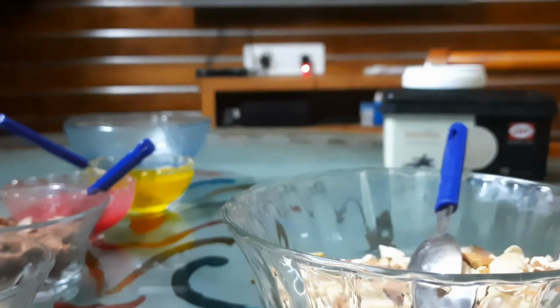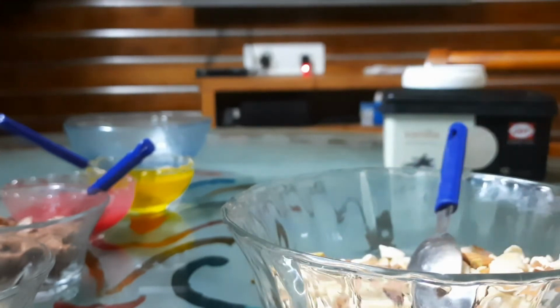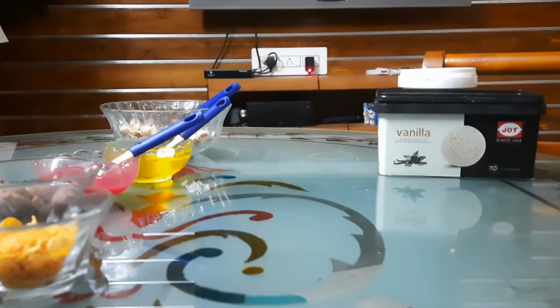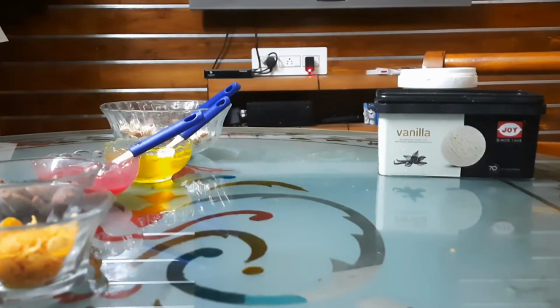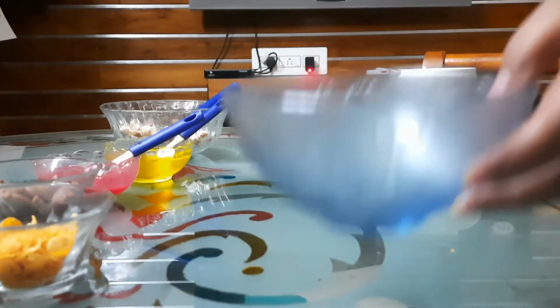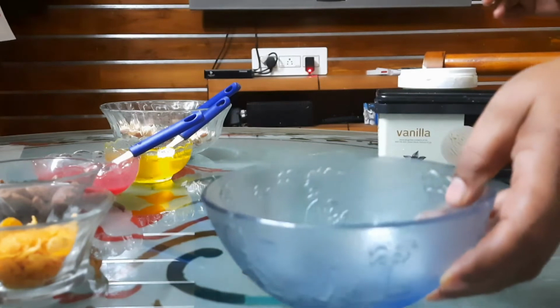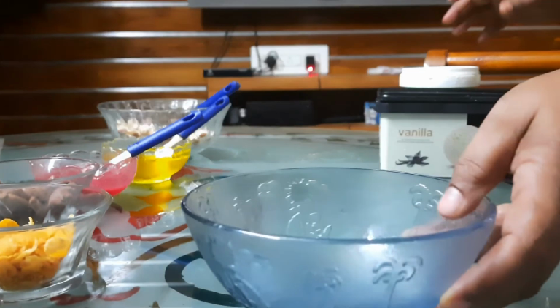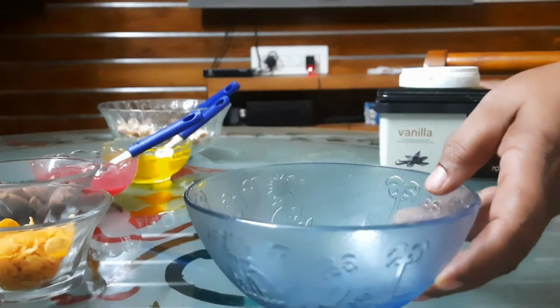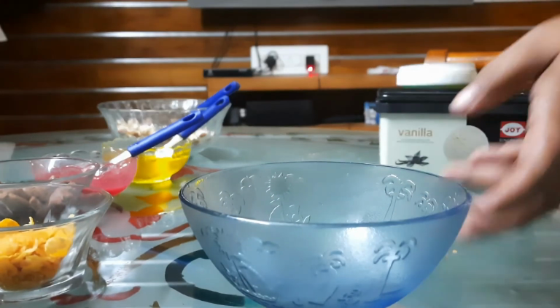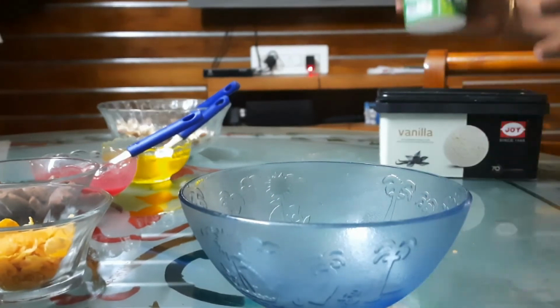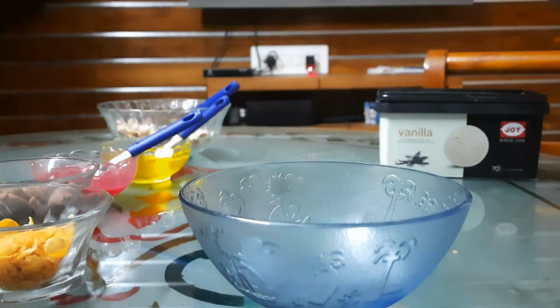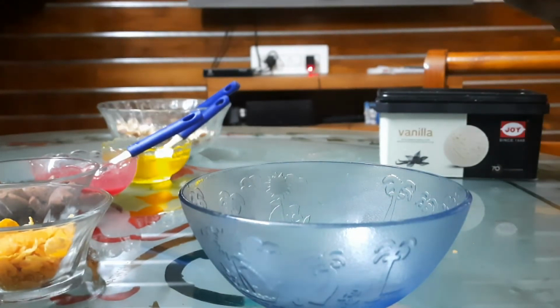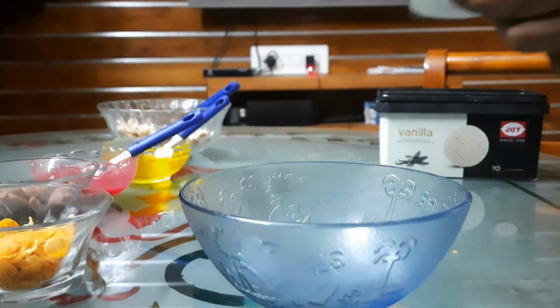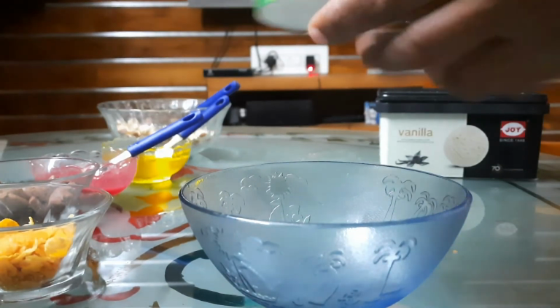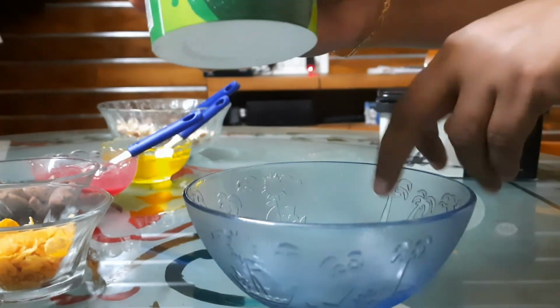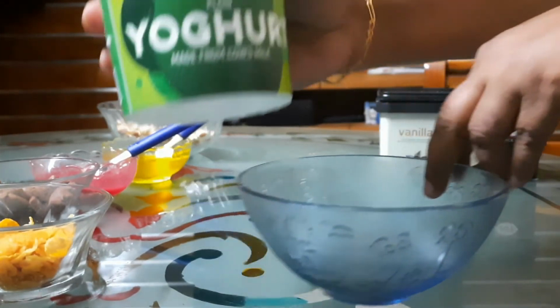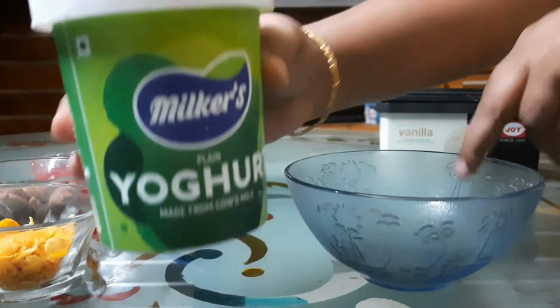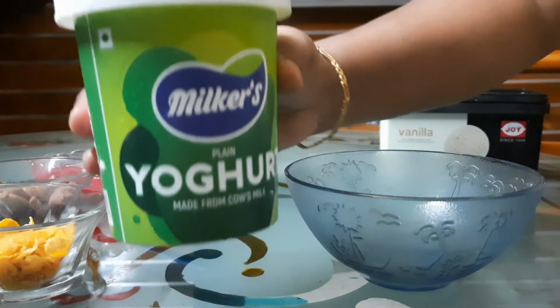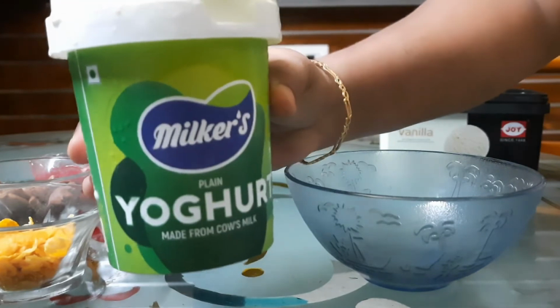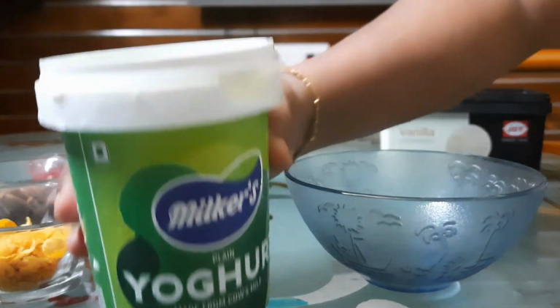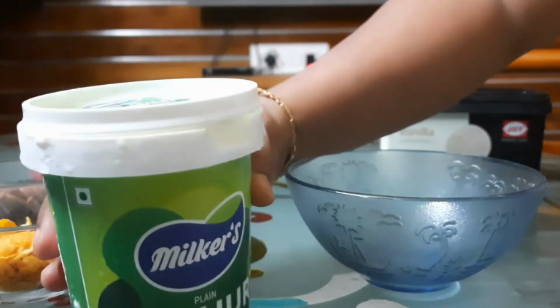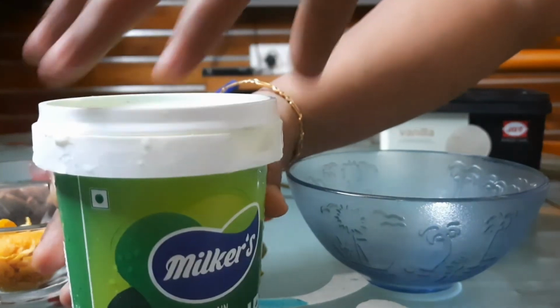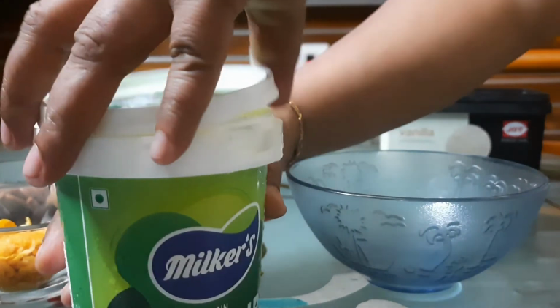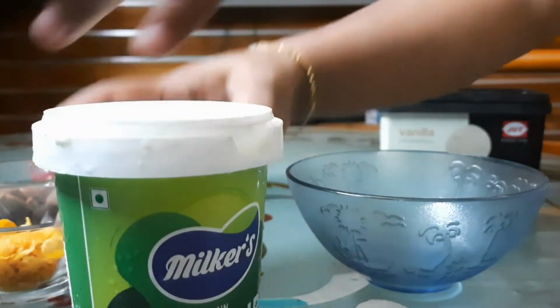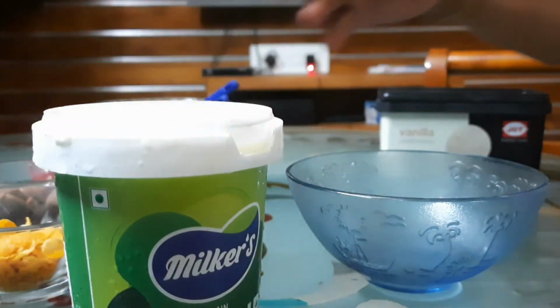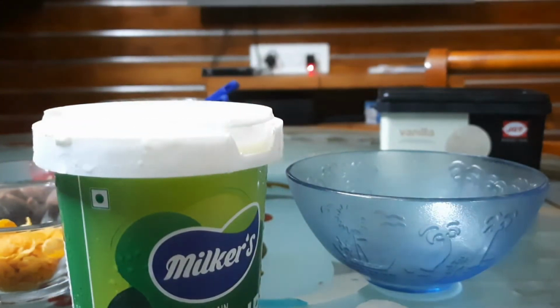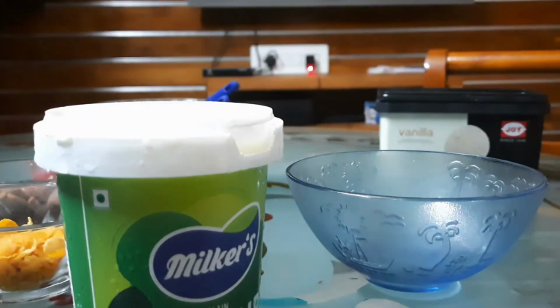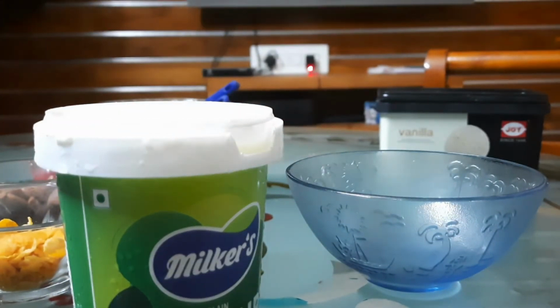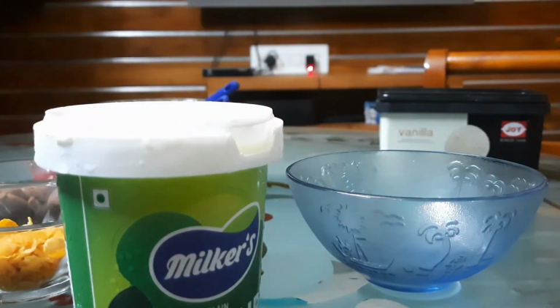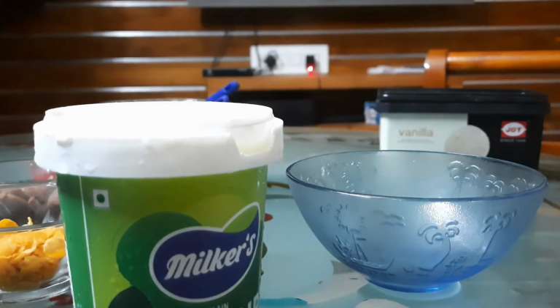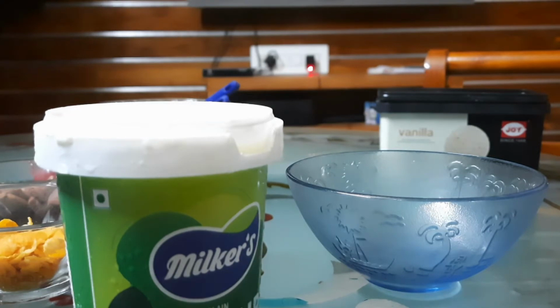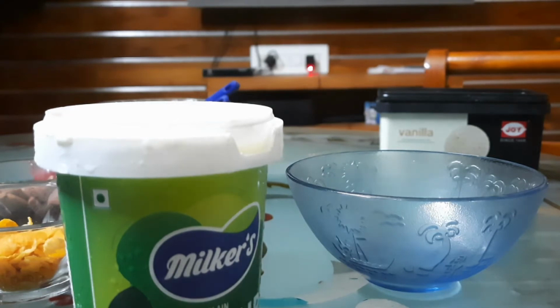I am going to add some fruits and reds. I am going to add yogurt to the fruits.